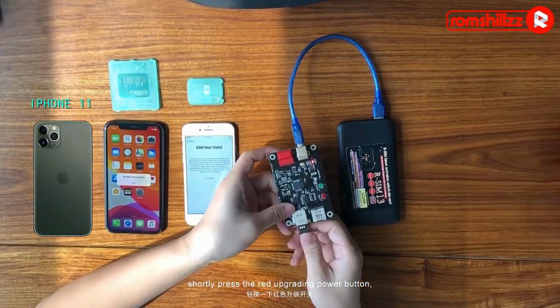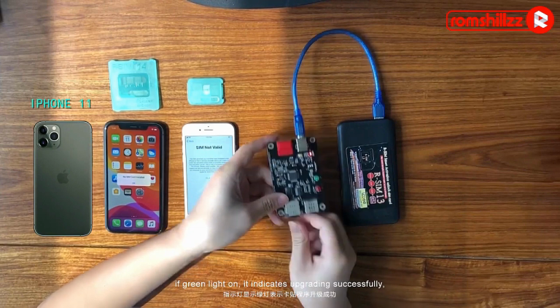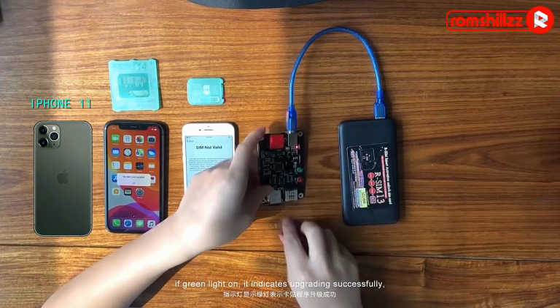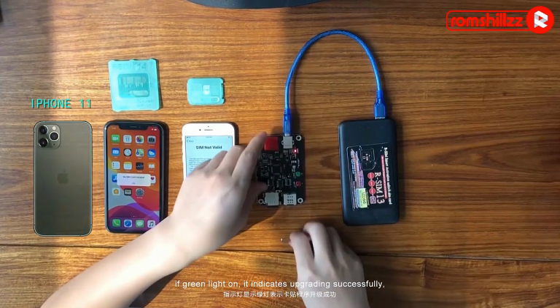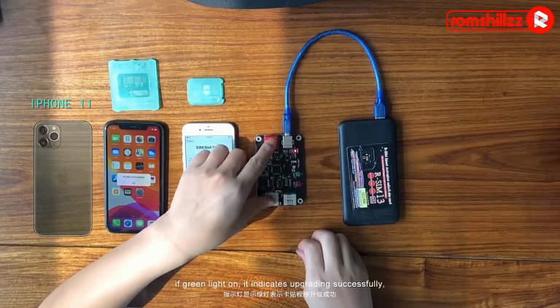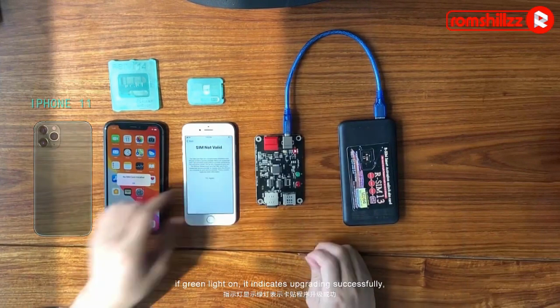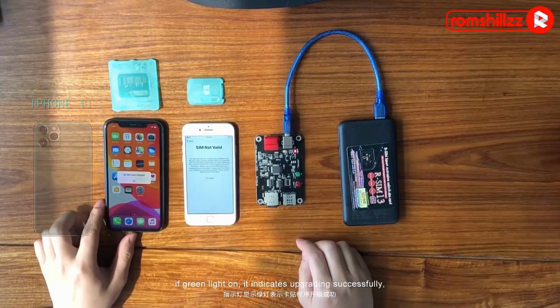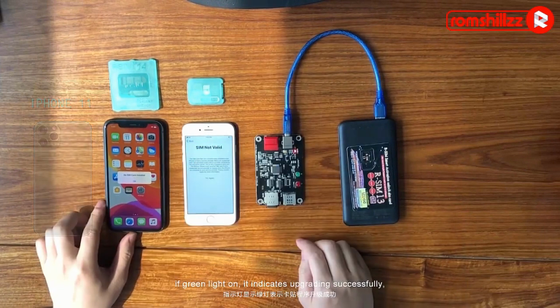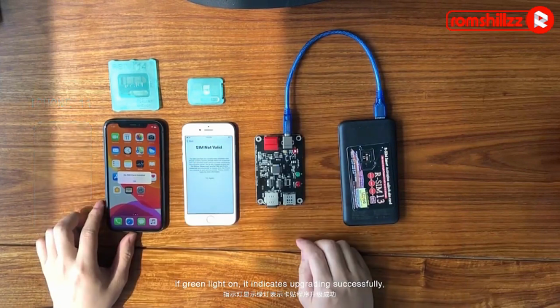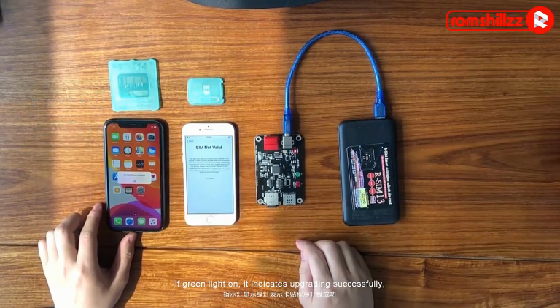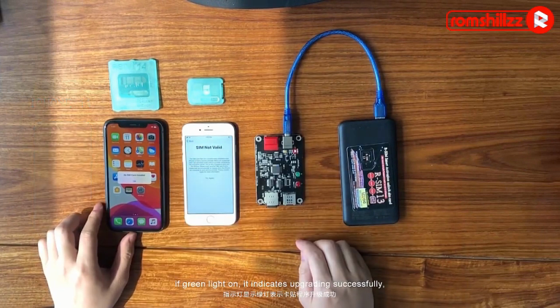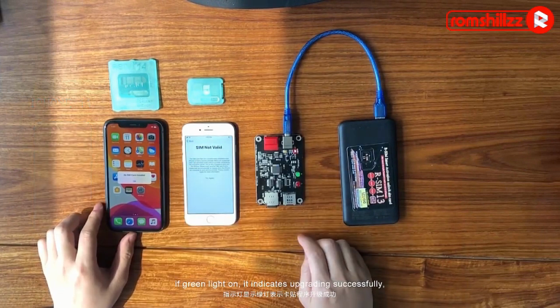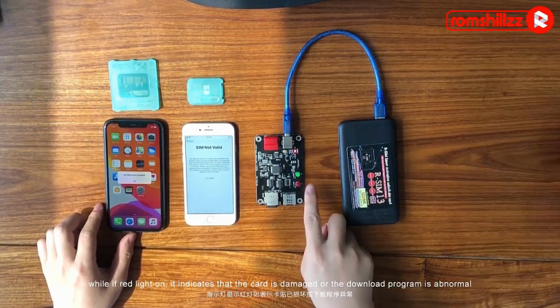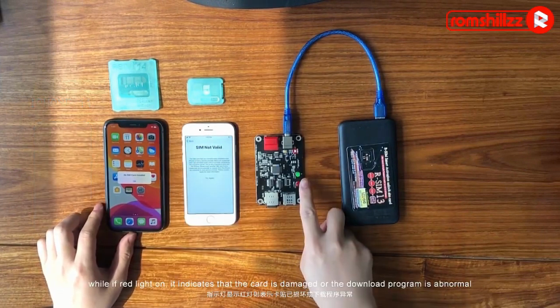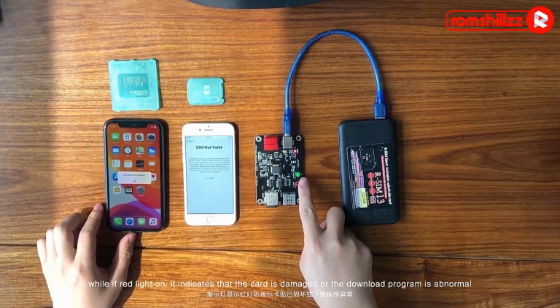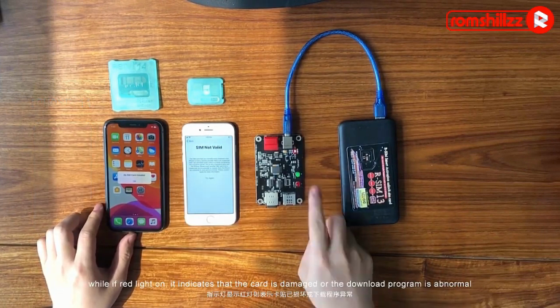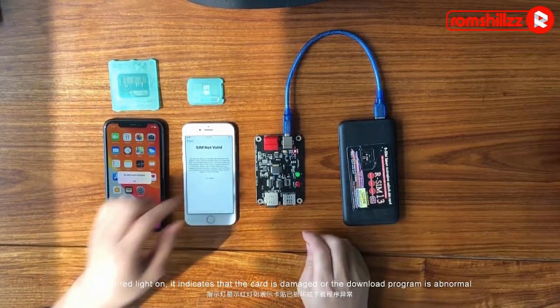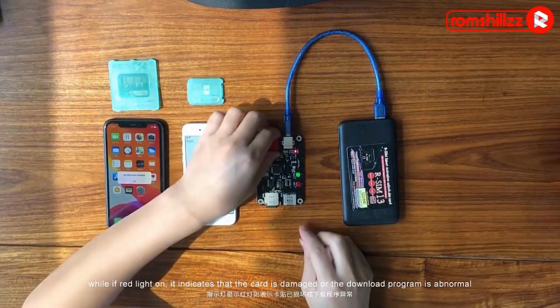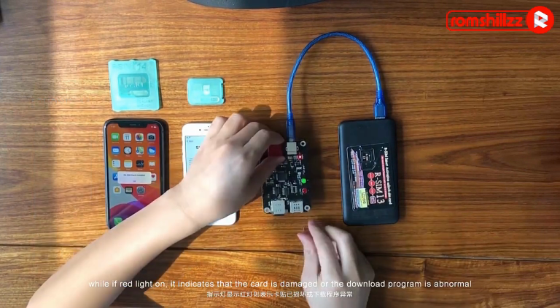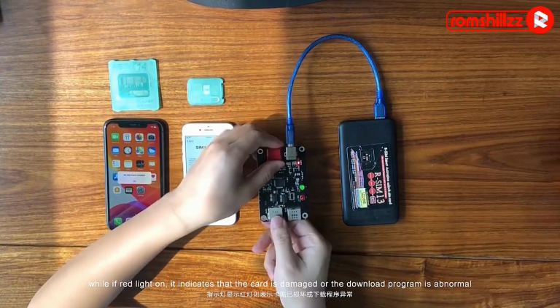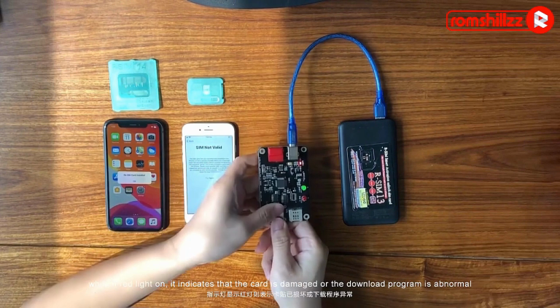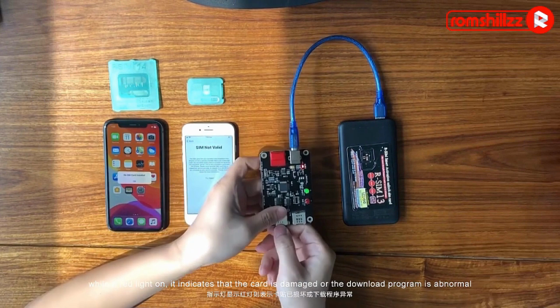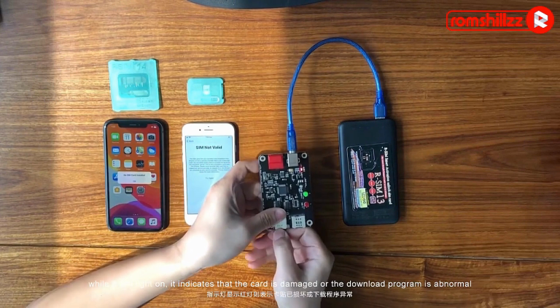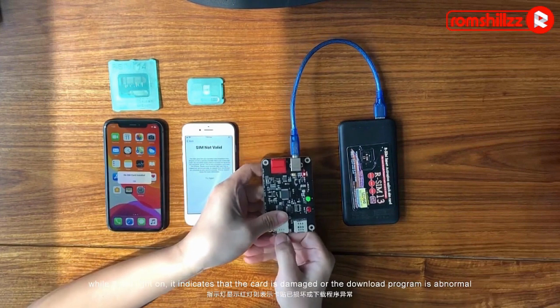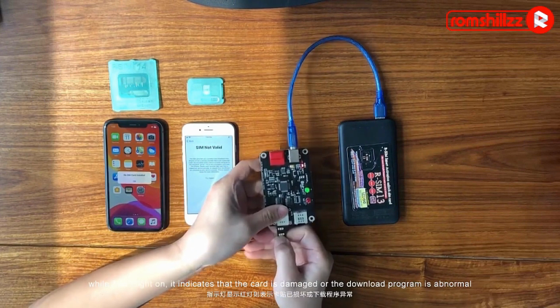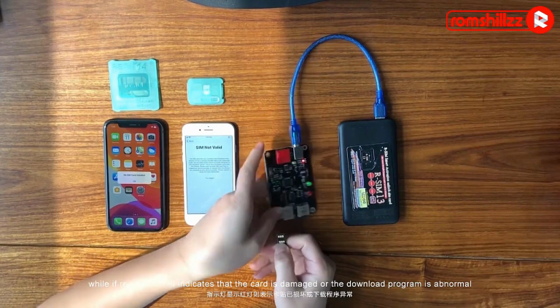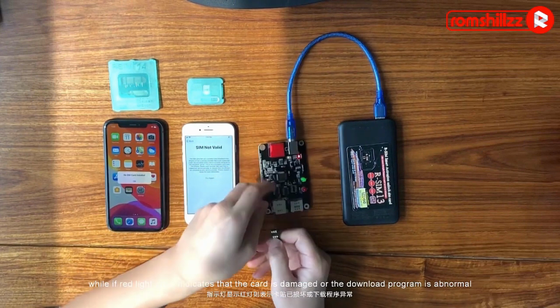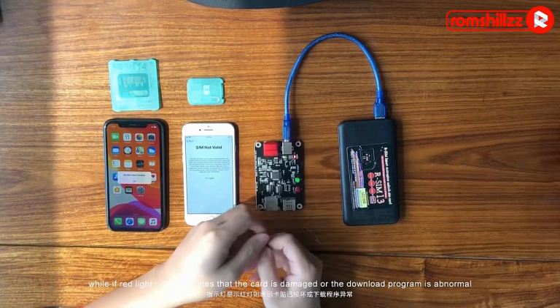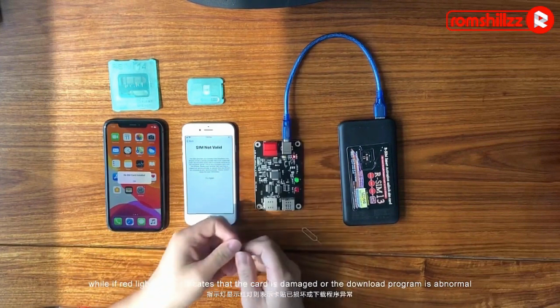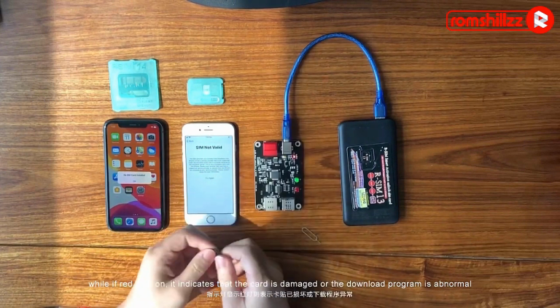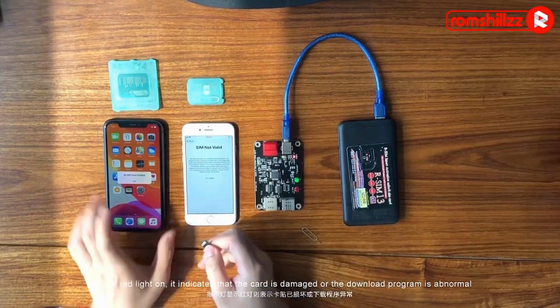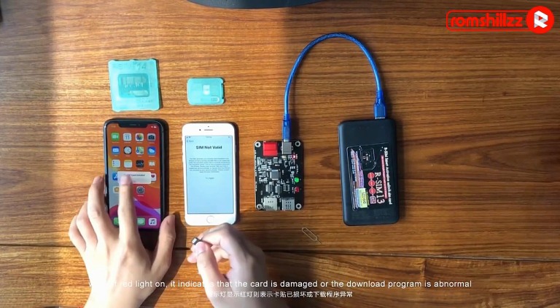Just press the red upgrading power button. If the green light turns on, it indicates upgrading was successful. If the red light turns on, it indicates the card is damaged or the downloaded program is abnormal.